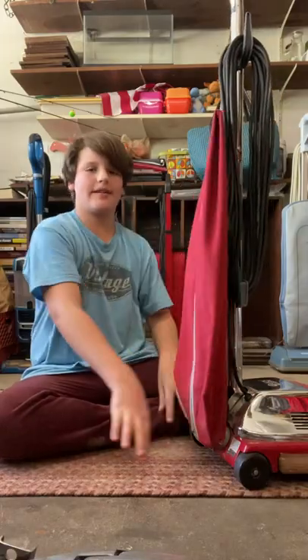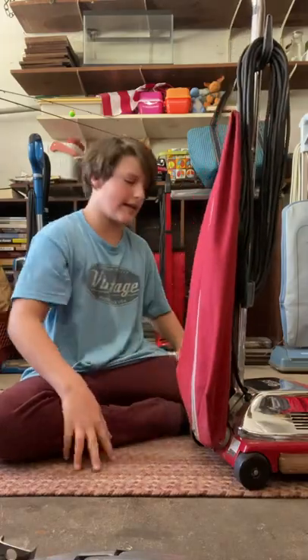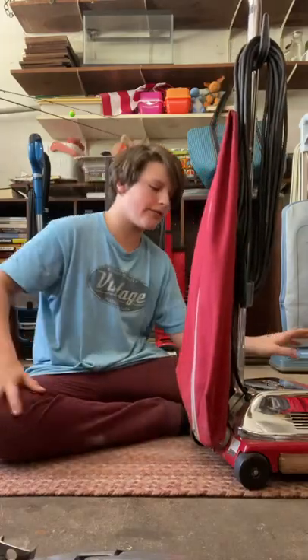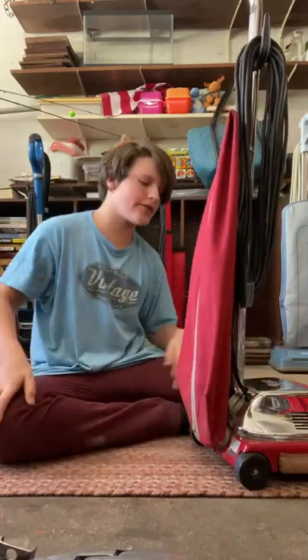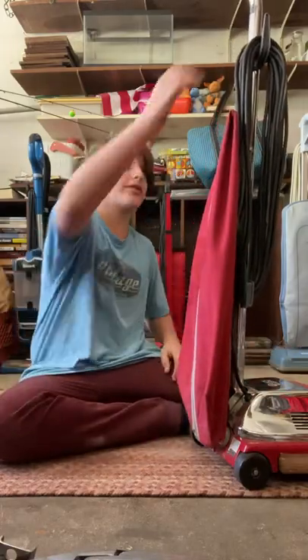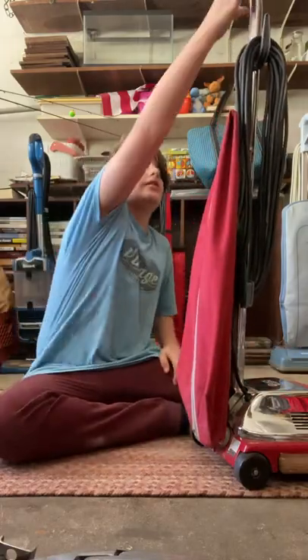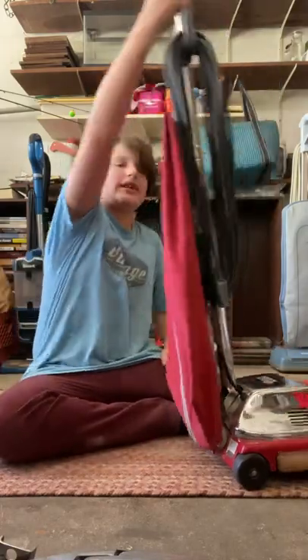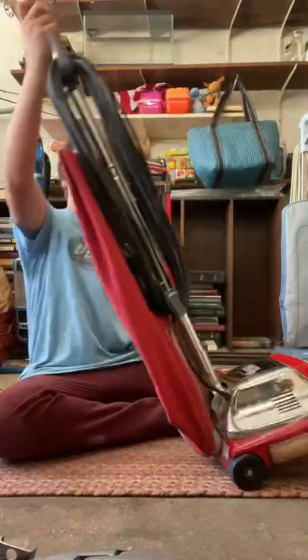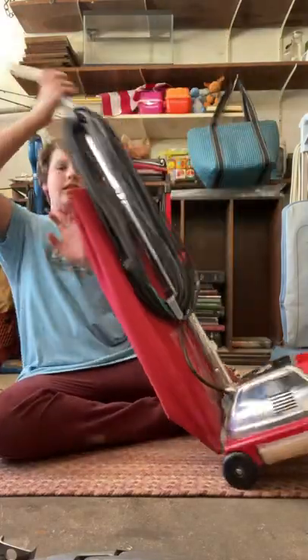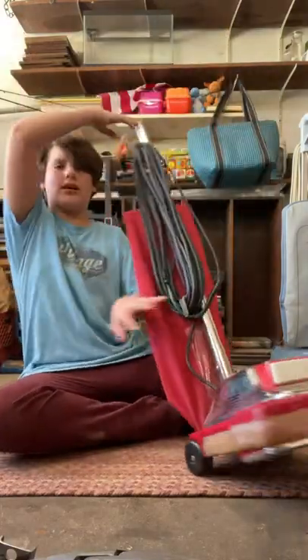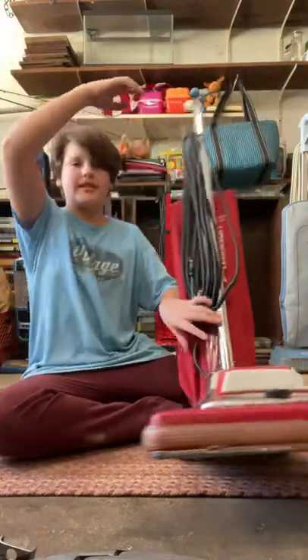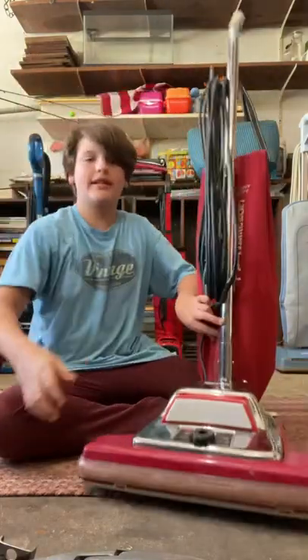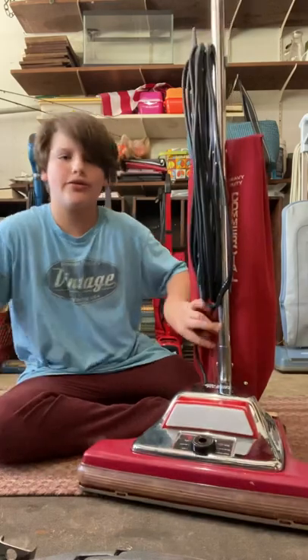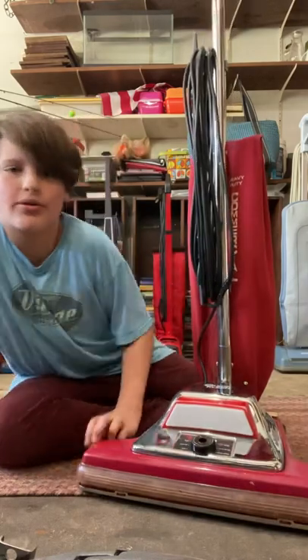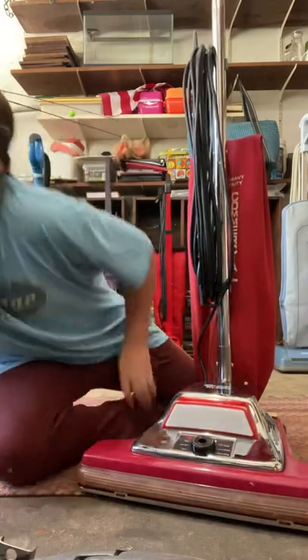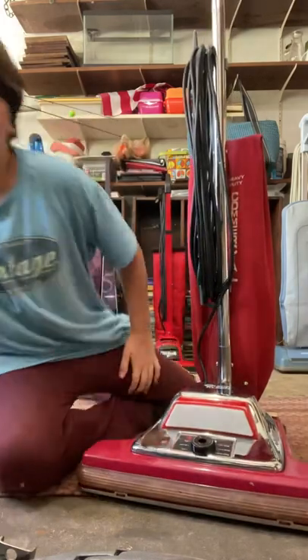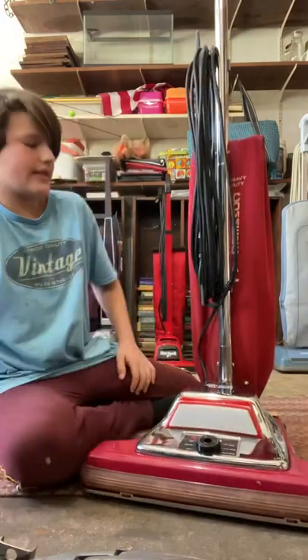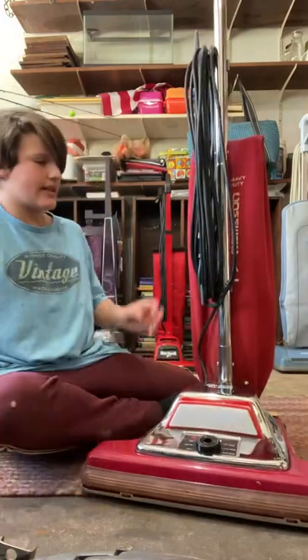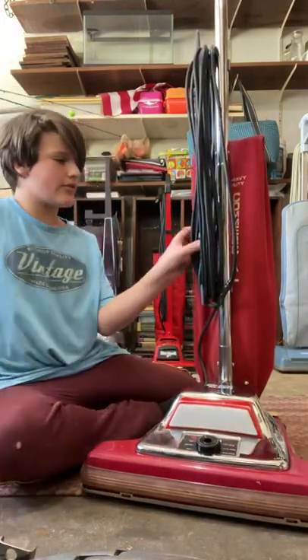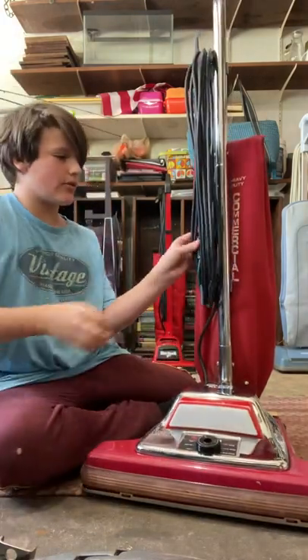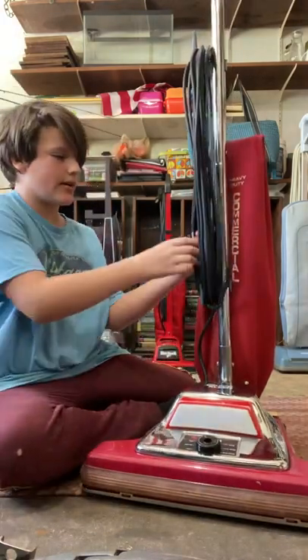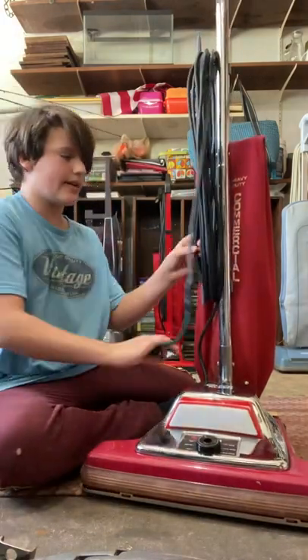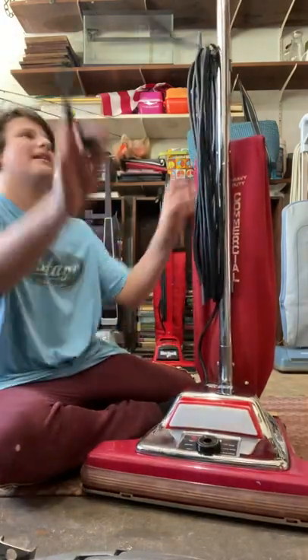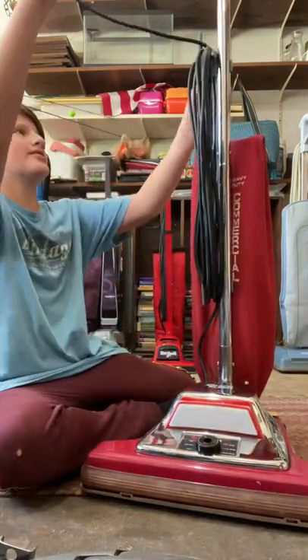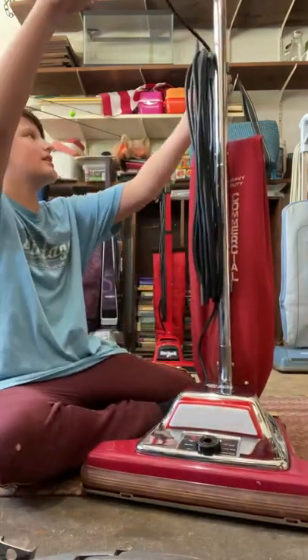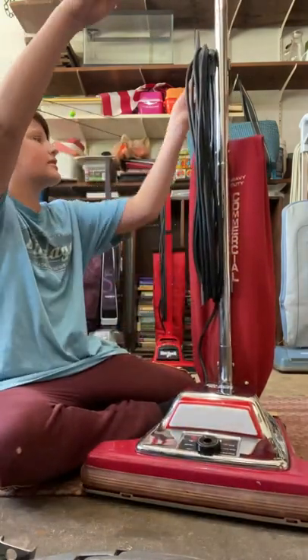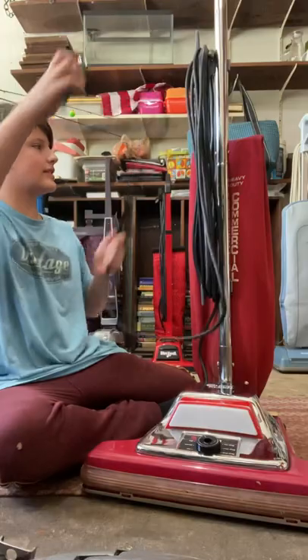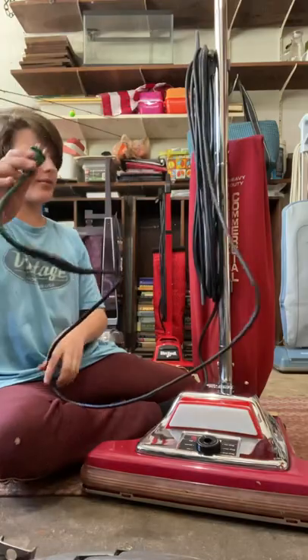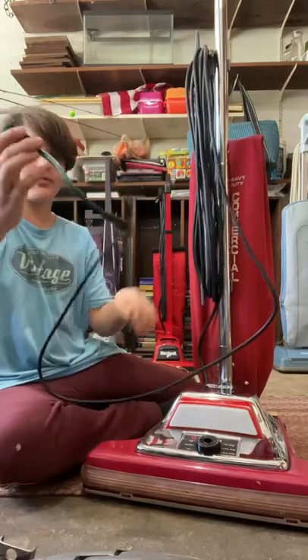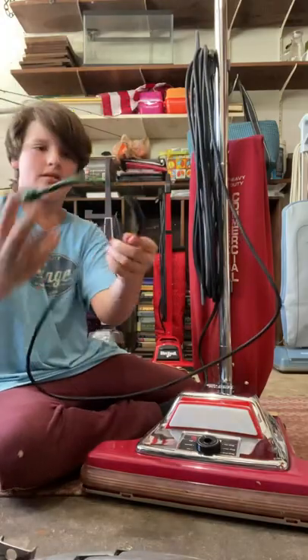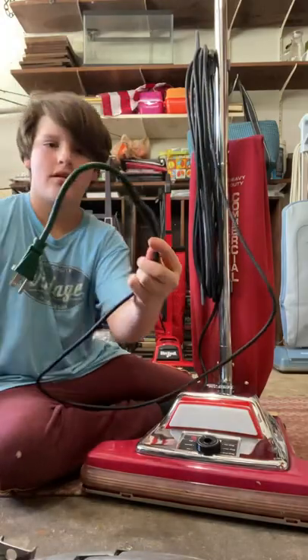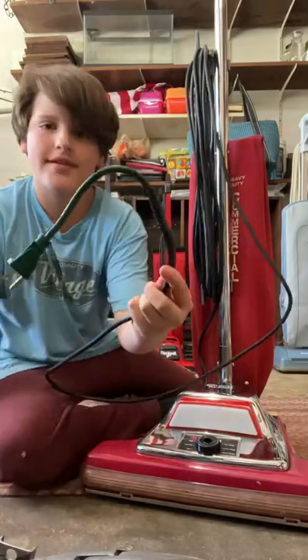This thing has been fully restored — it's nice and shiny. It does need a new cord; it does have the original cord on it, but it's been through some stuff since it's used for commercial use.